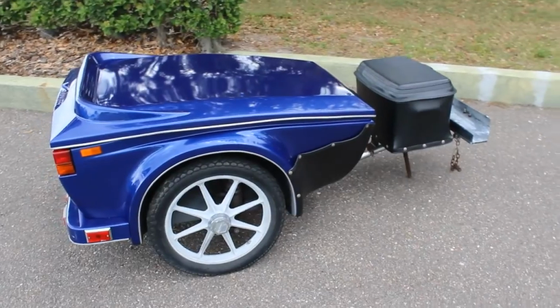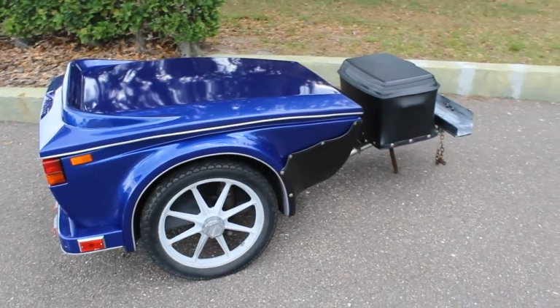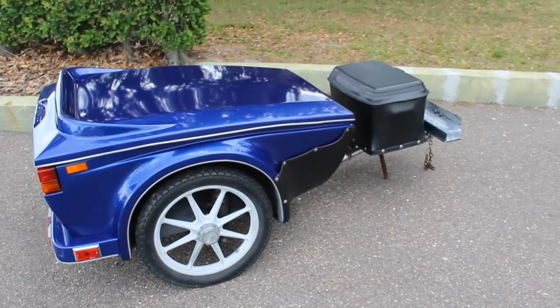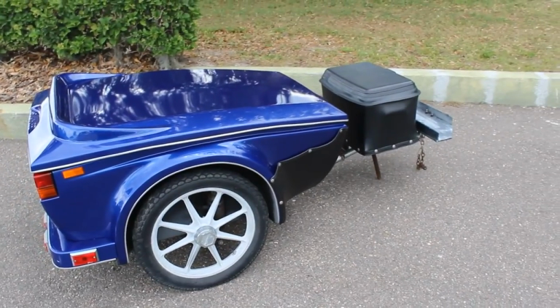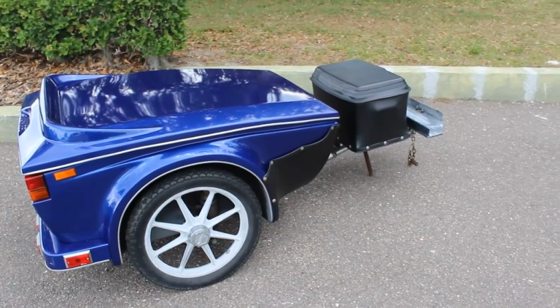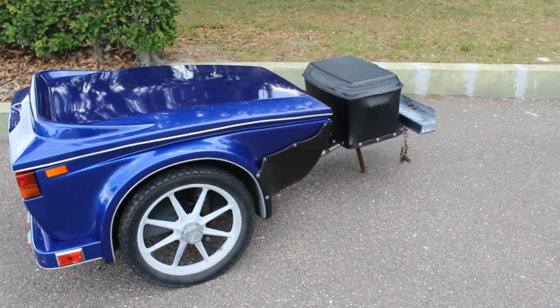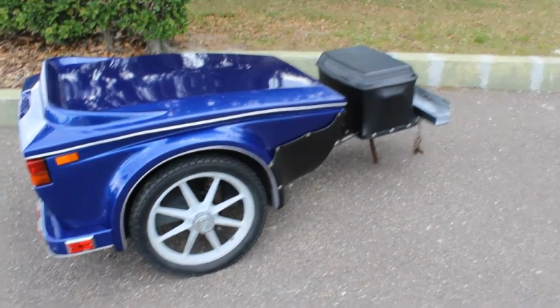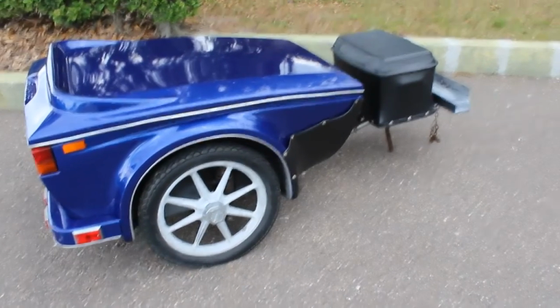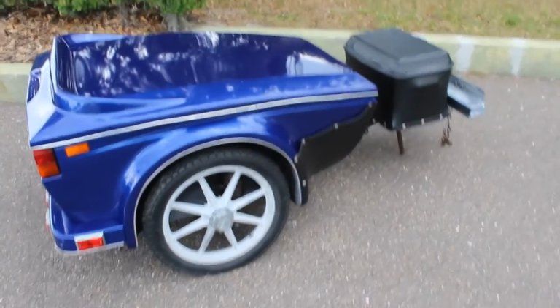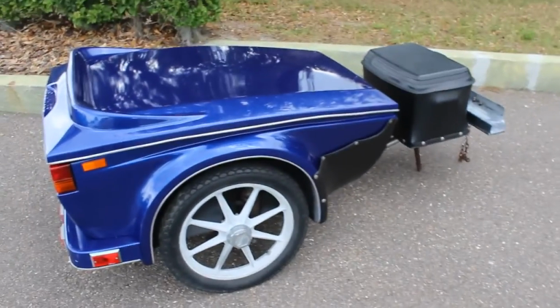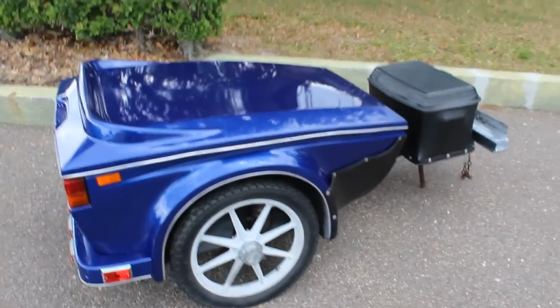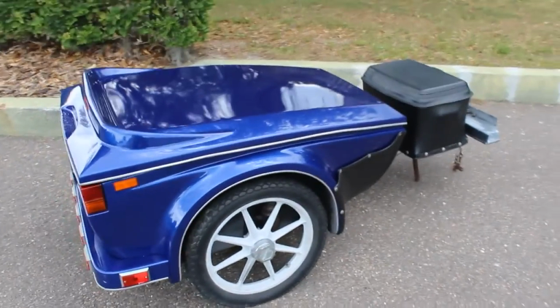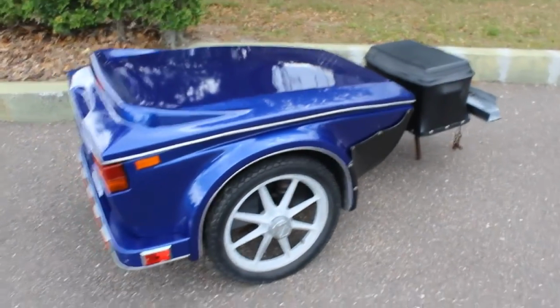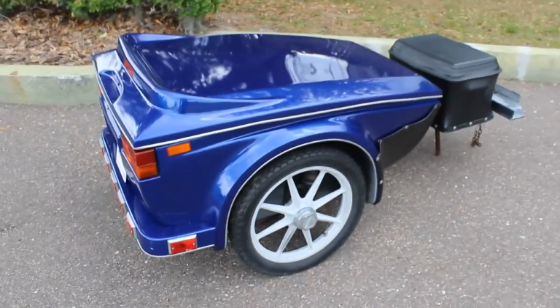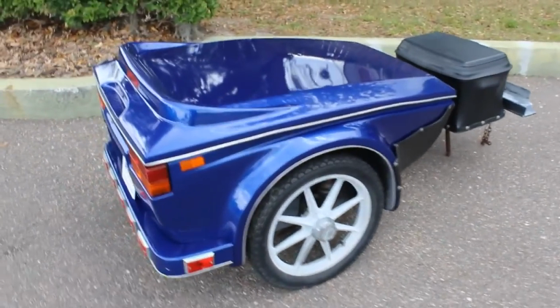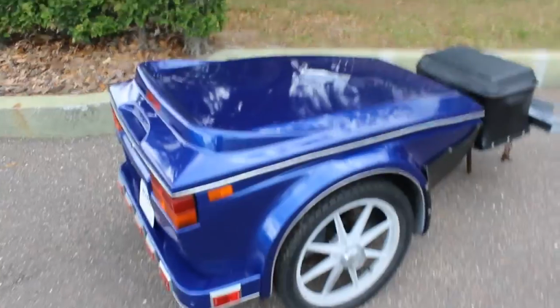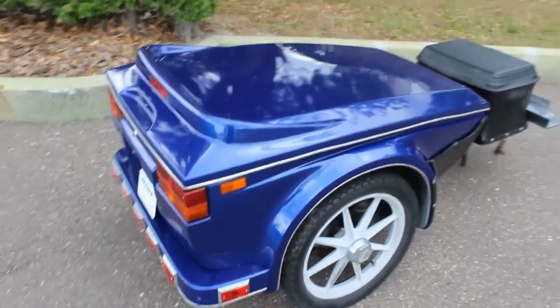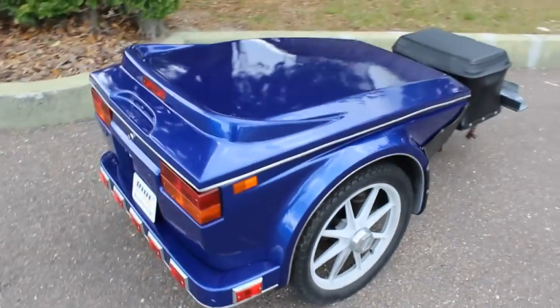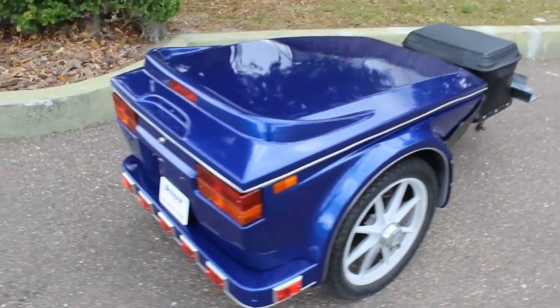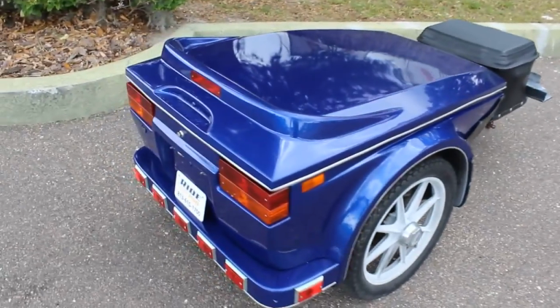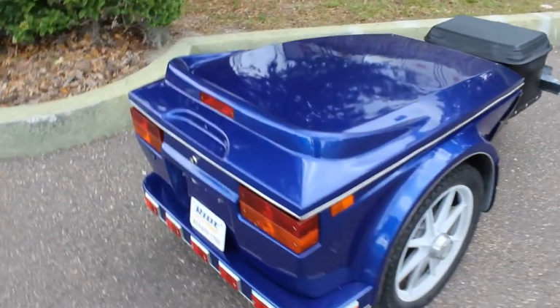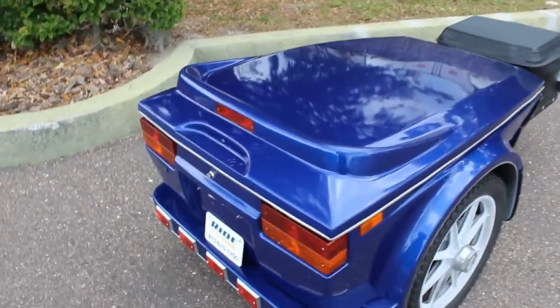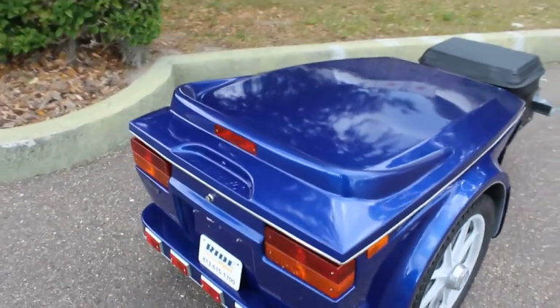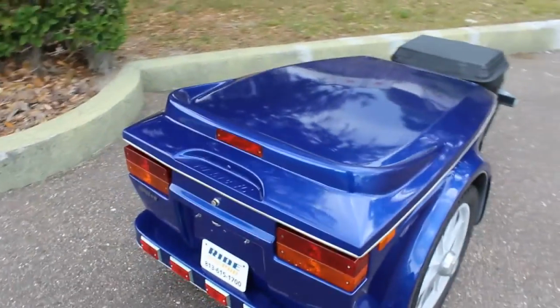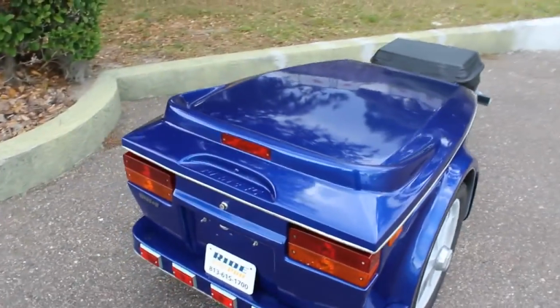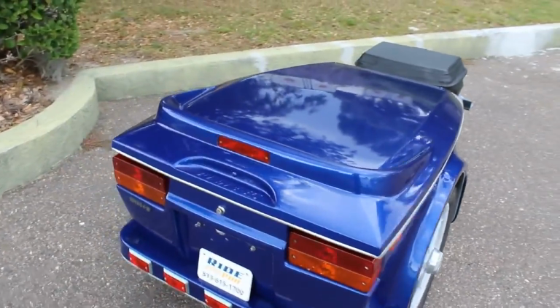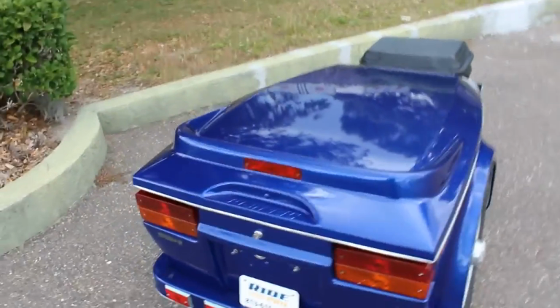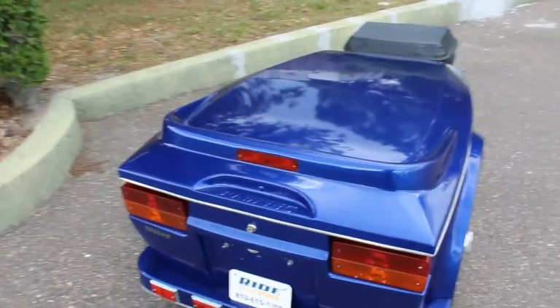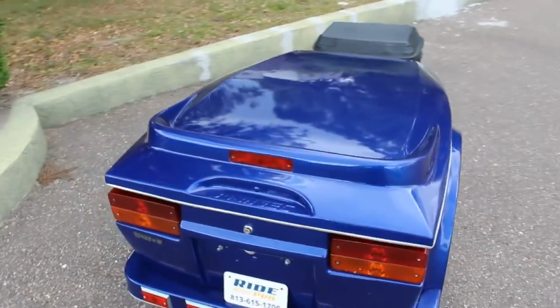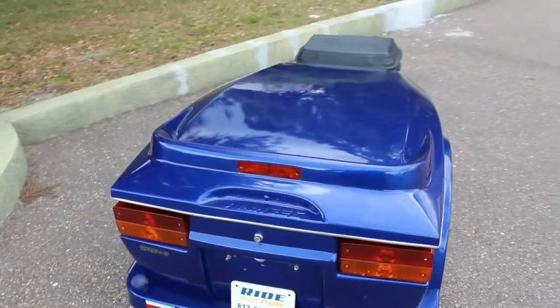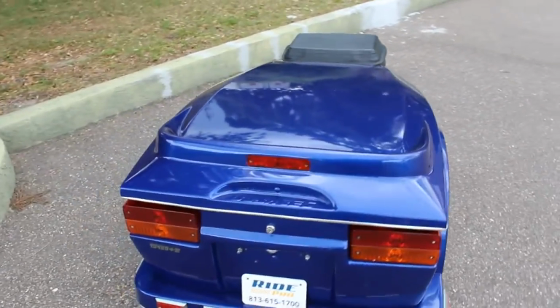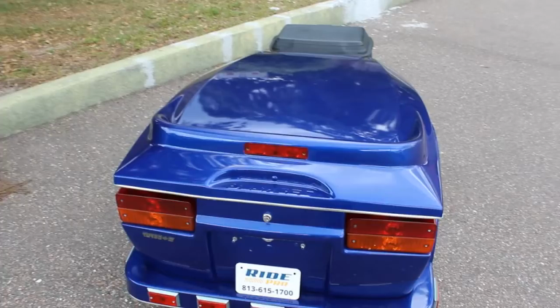This one has a cooler and a little luggage rack on the front. It's got turn signals. This one is blue in color also.